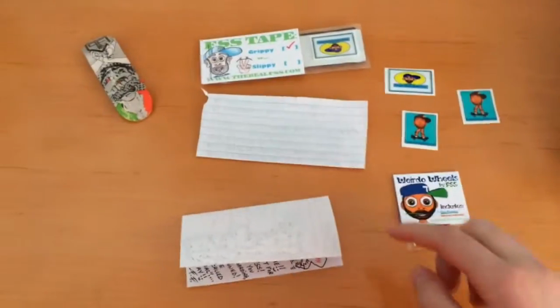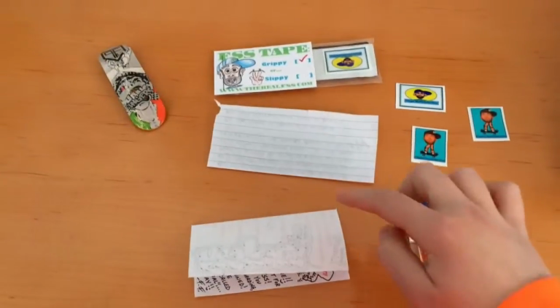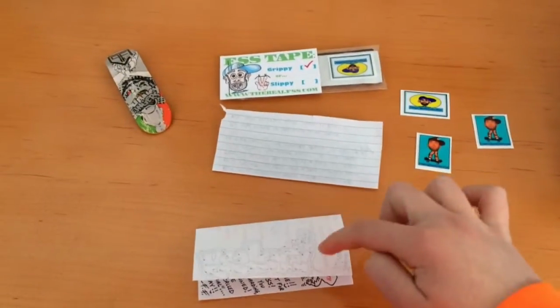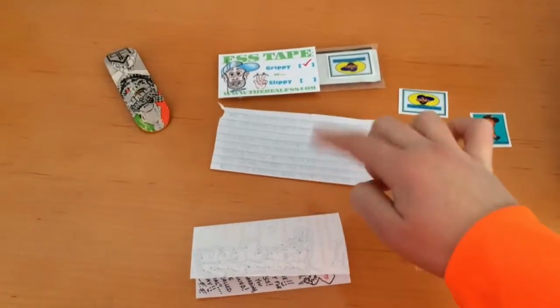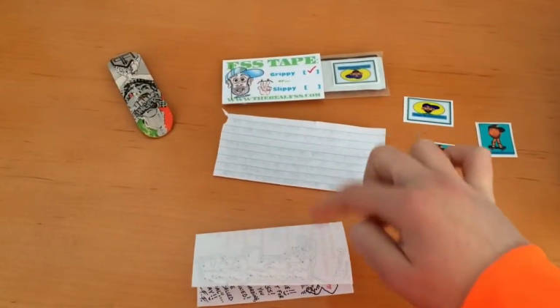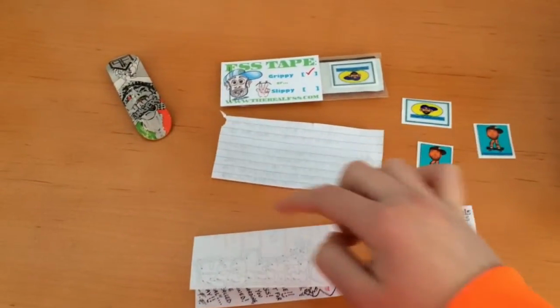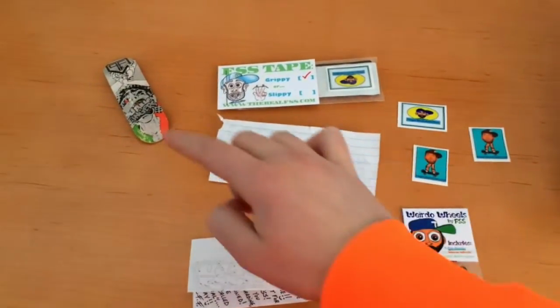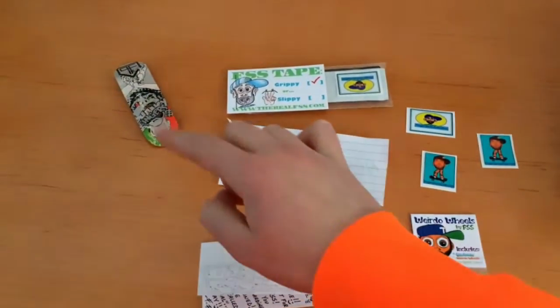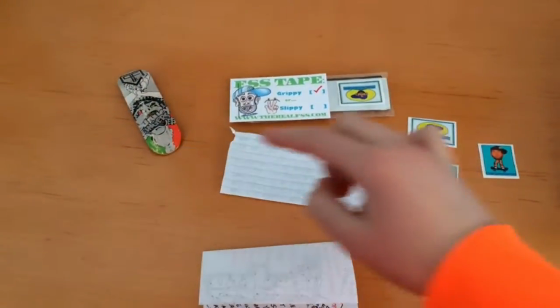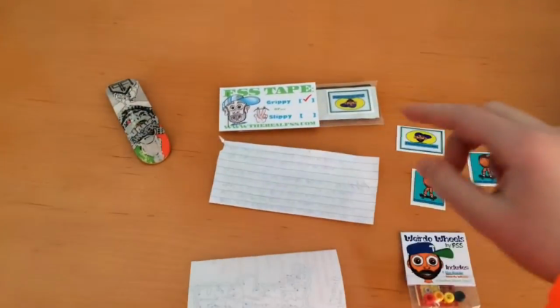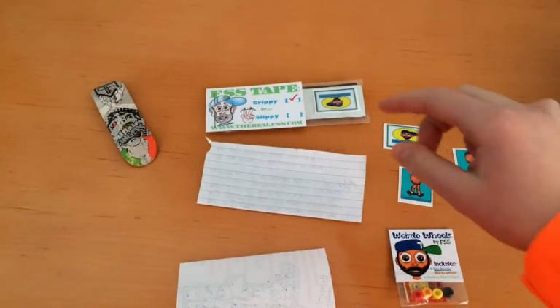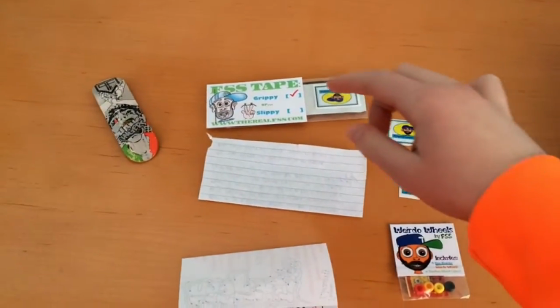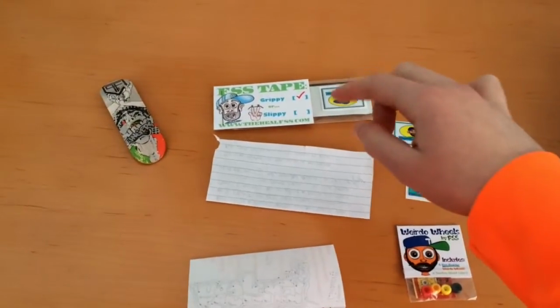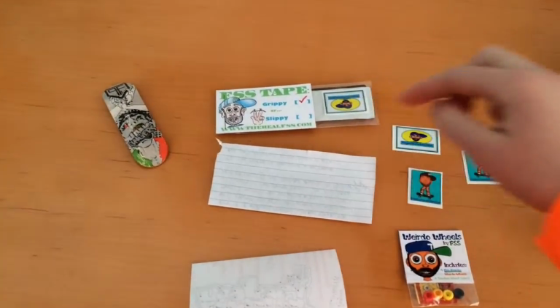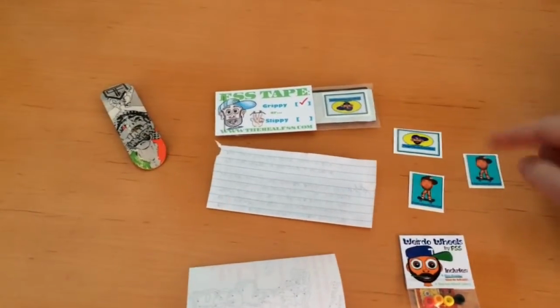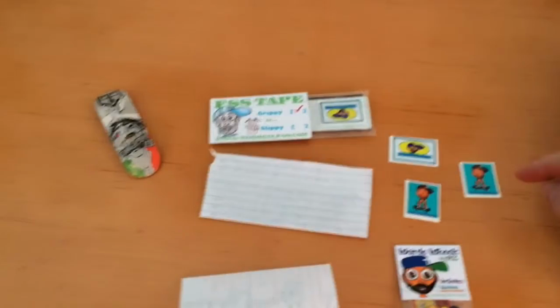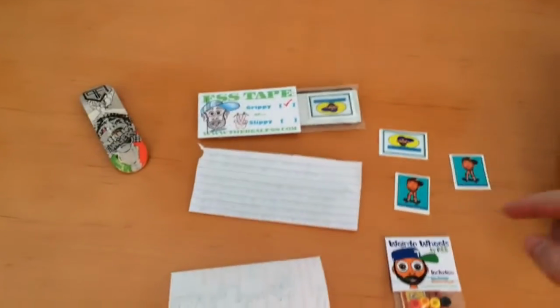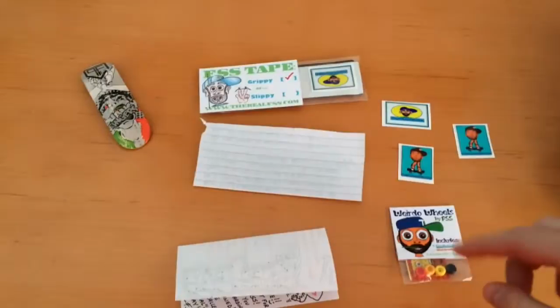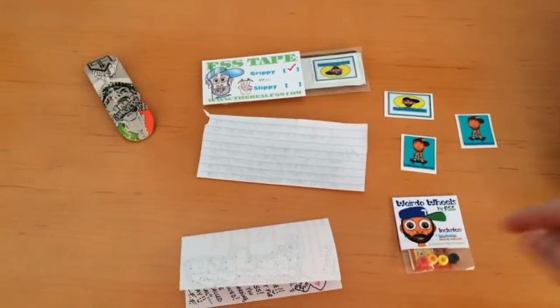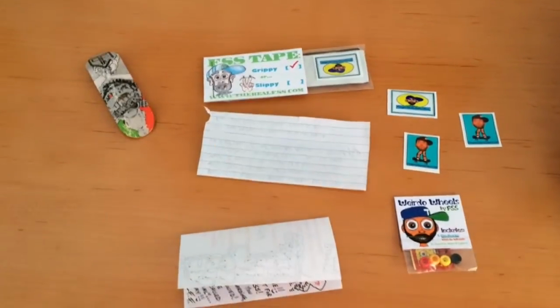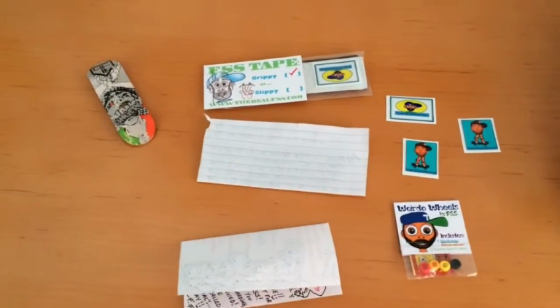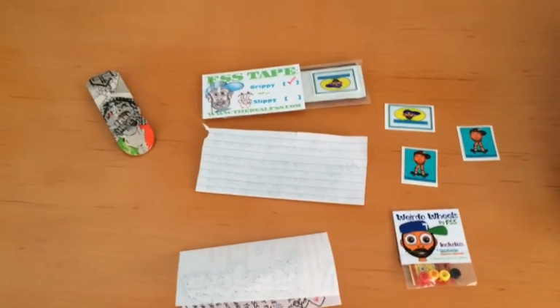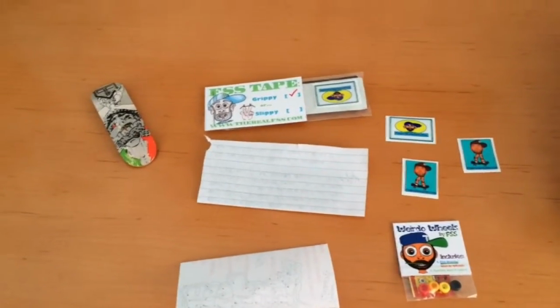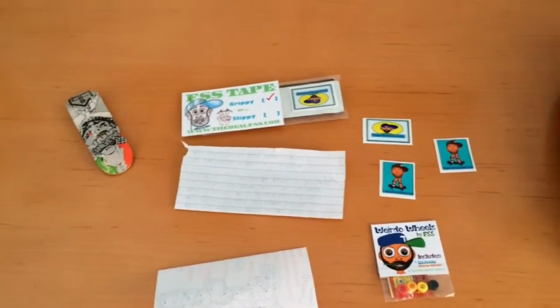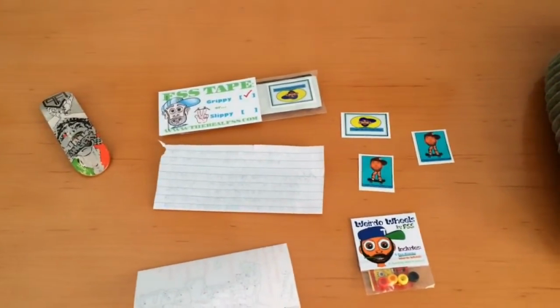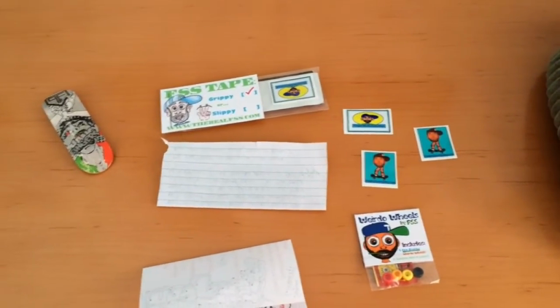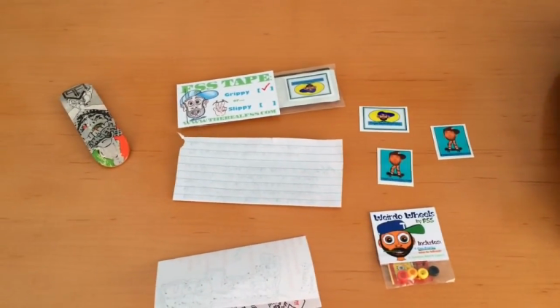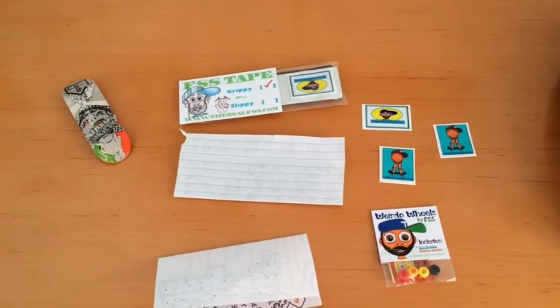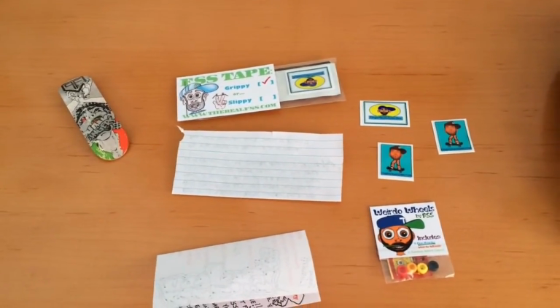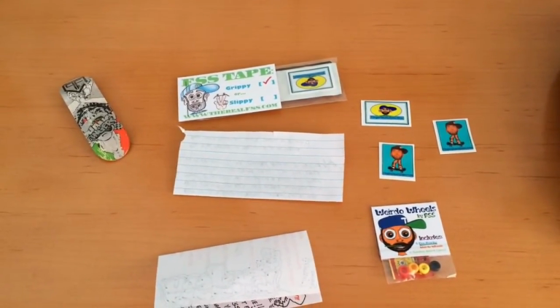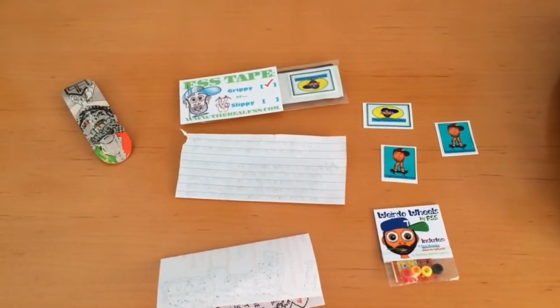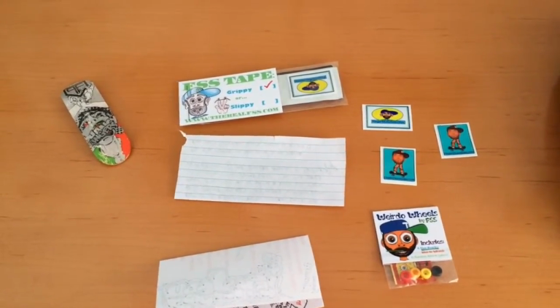So these two things are notes, a deck, grippy tape stickers, and weirdo wheels that he has. I'm going to show you what each item is like individually.